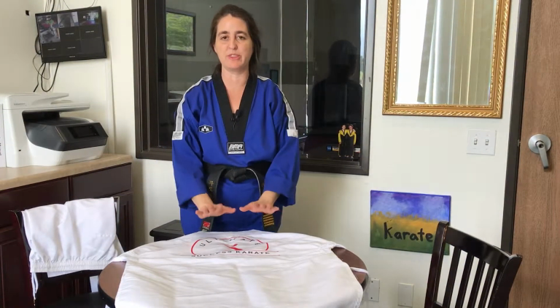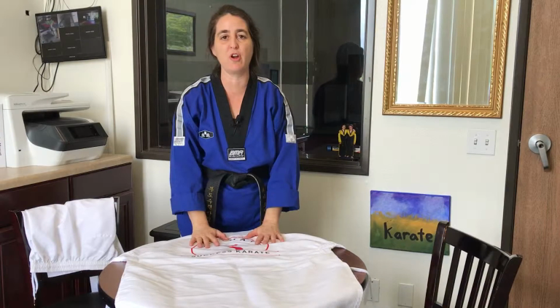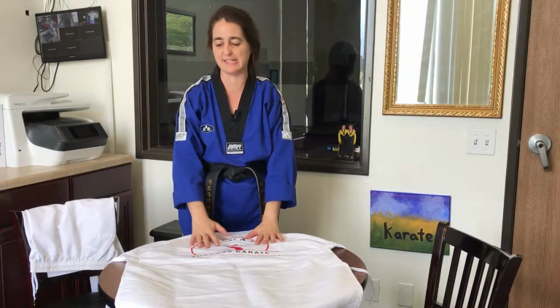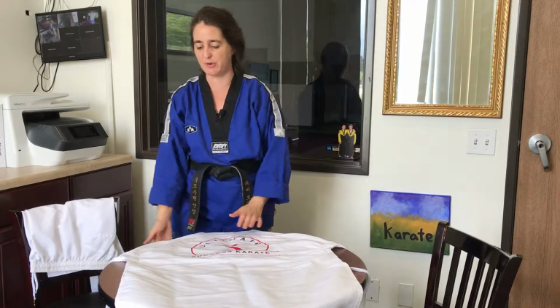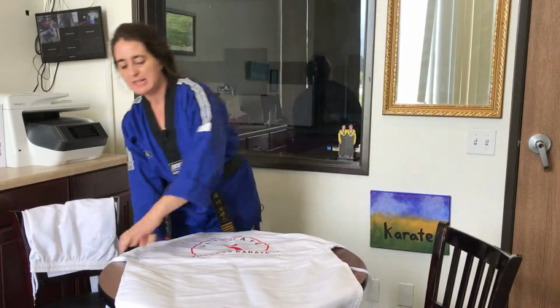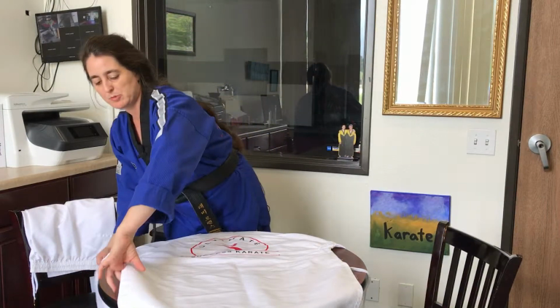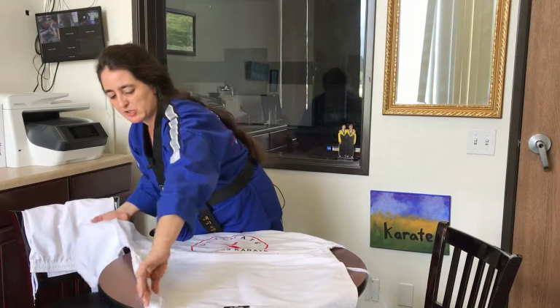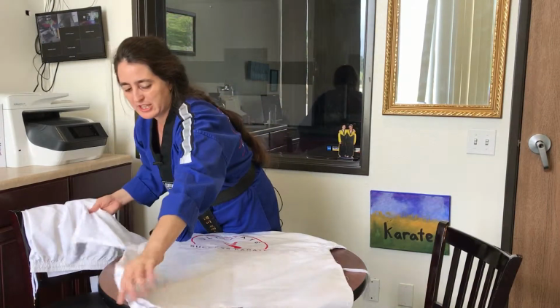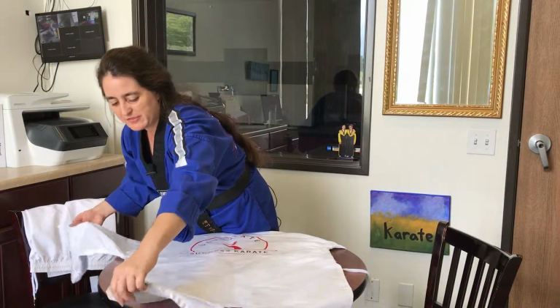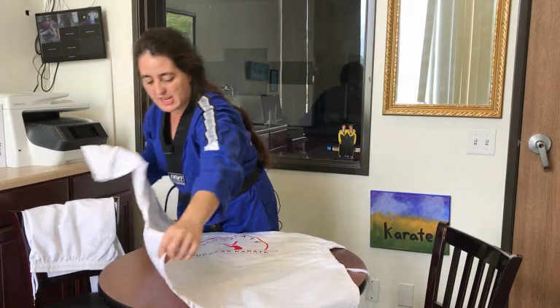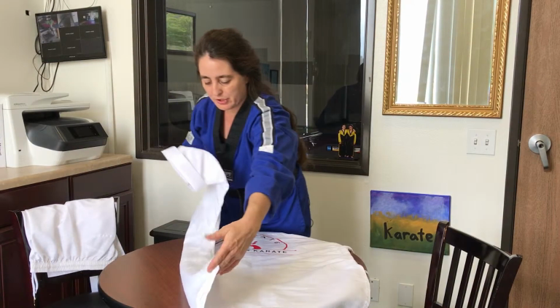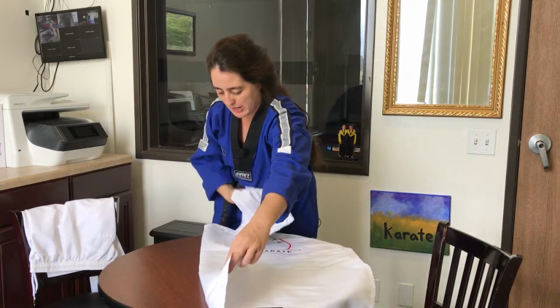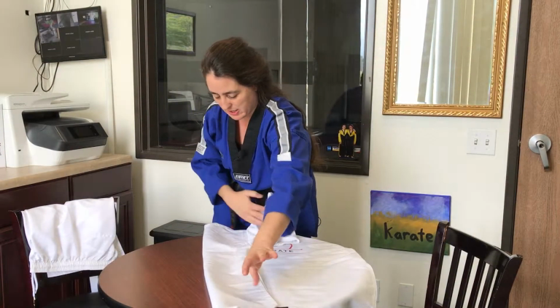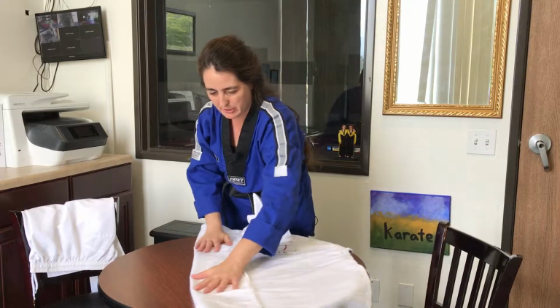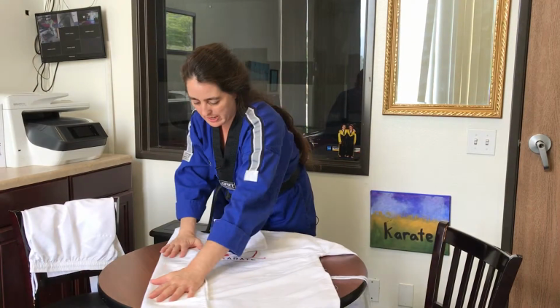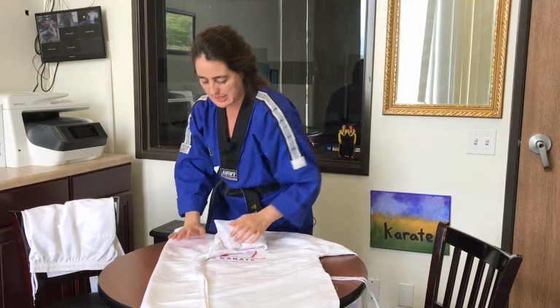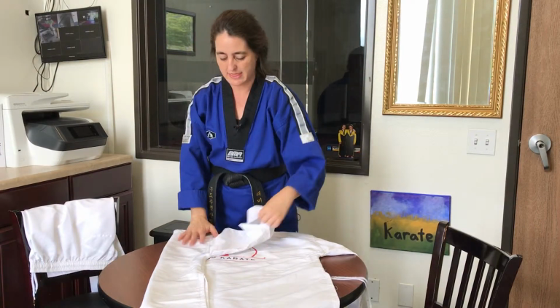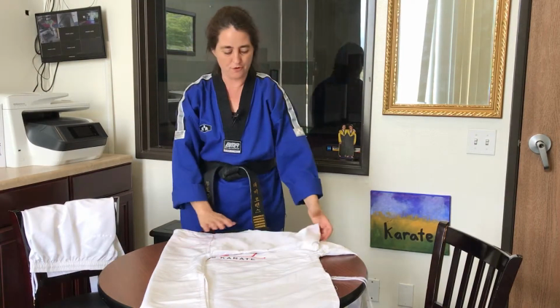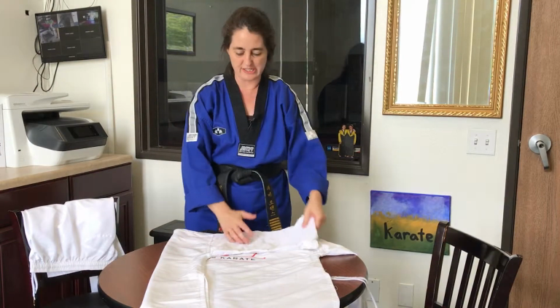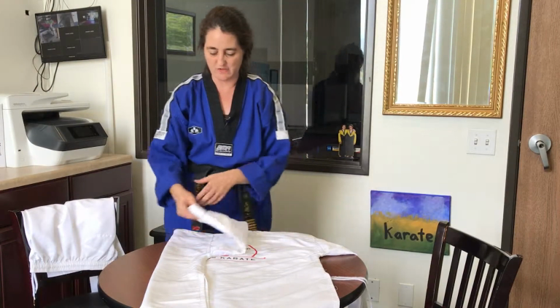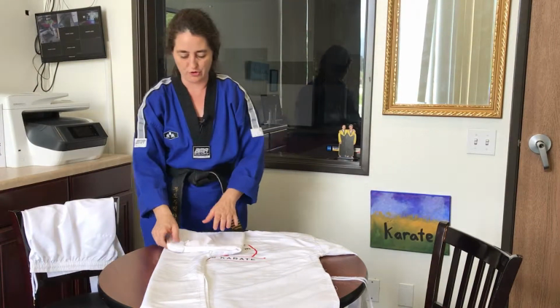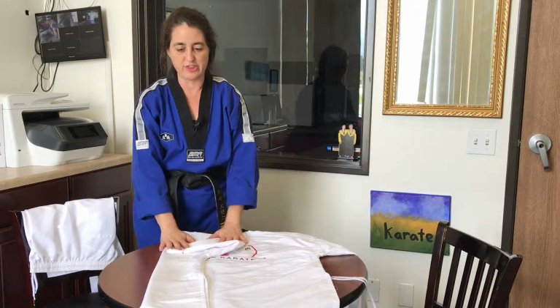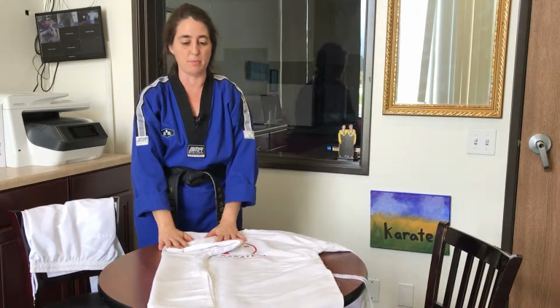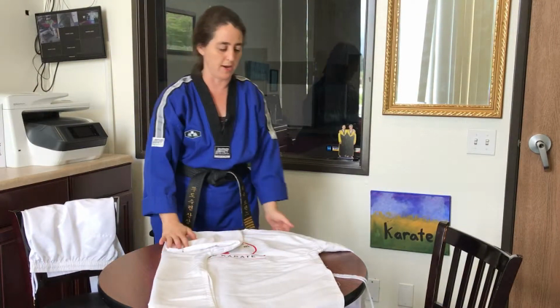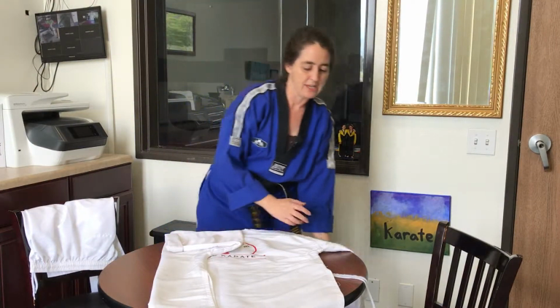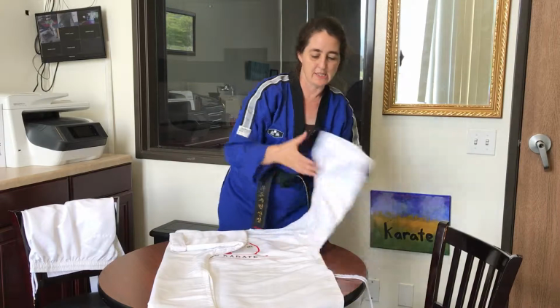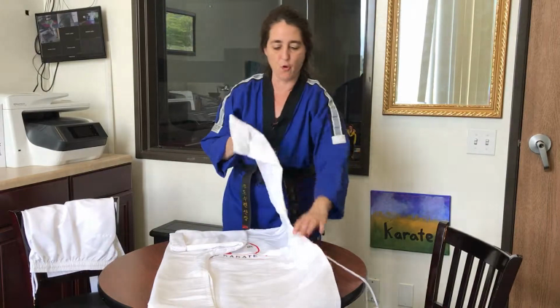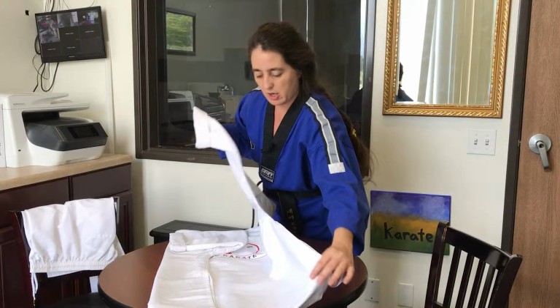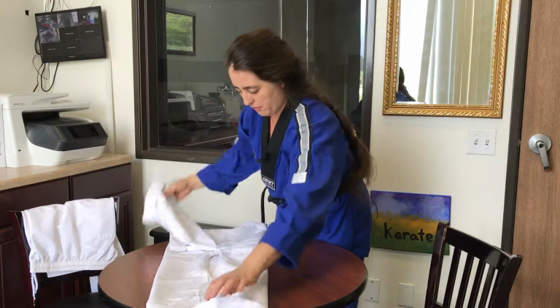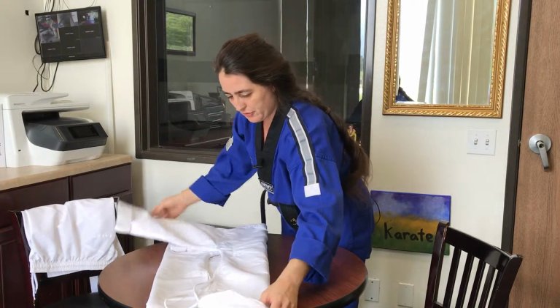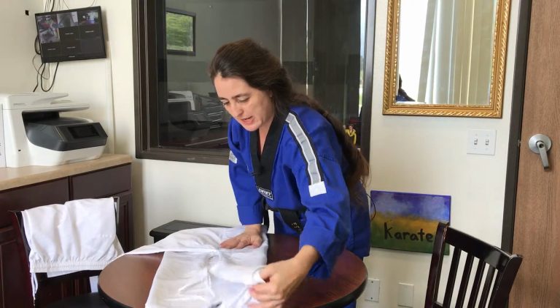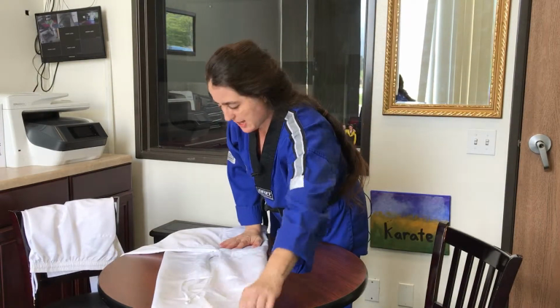Step two is to fold in the left side — I'm folding in the right so that I'm mirroring you guys. Then fold the sleeve over — that's step three. Step four: fold over the right side.